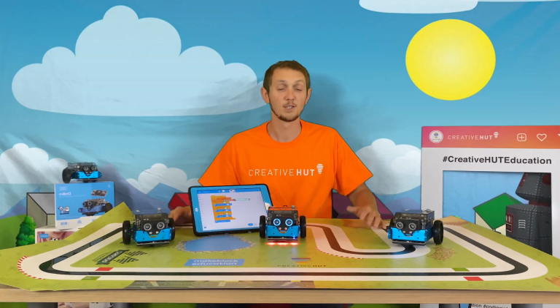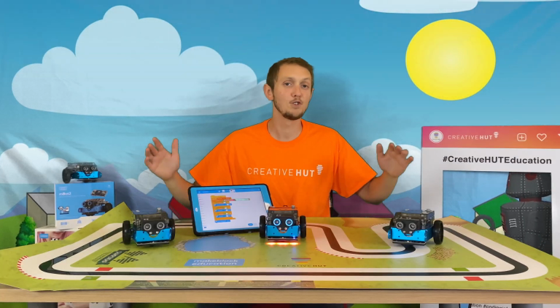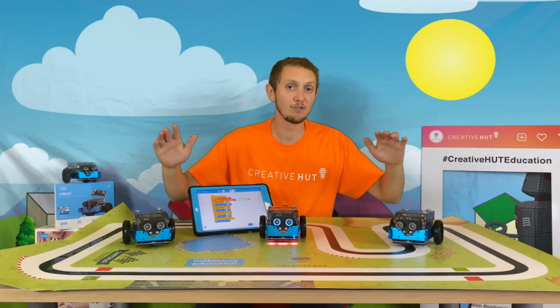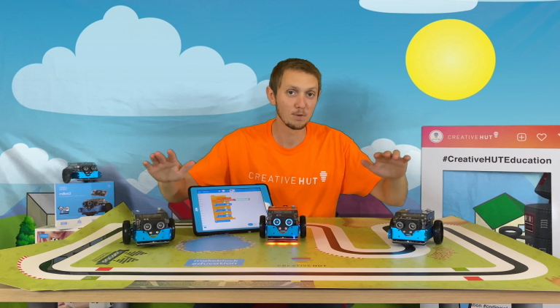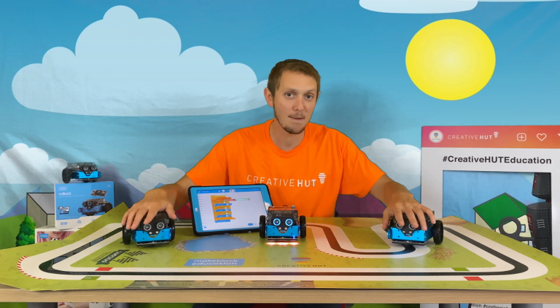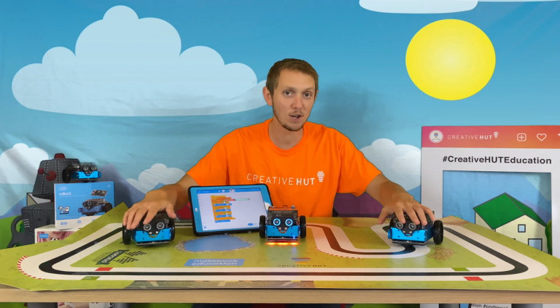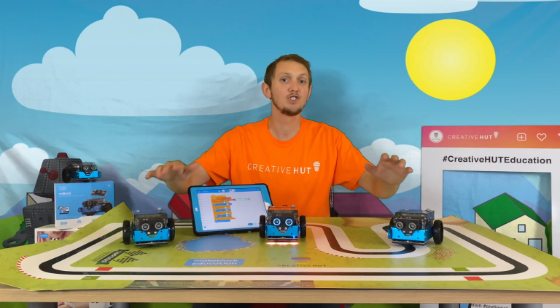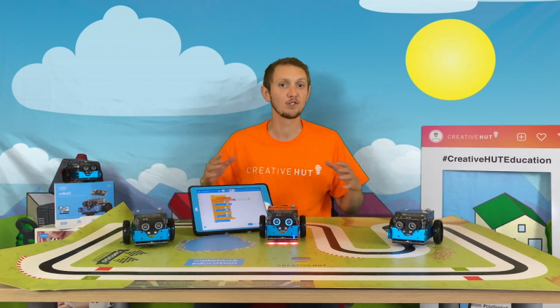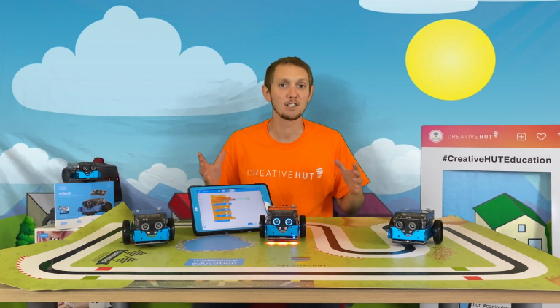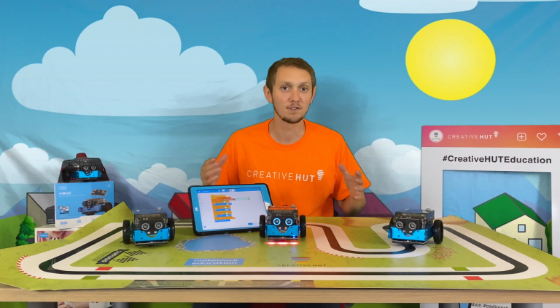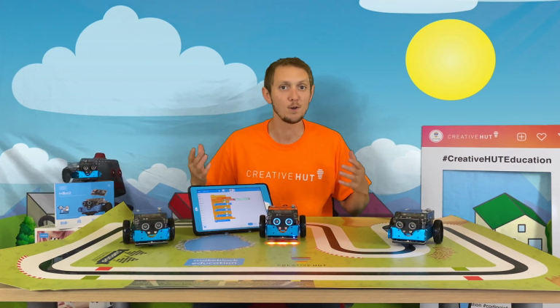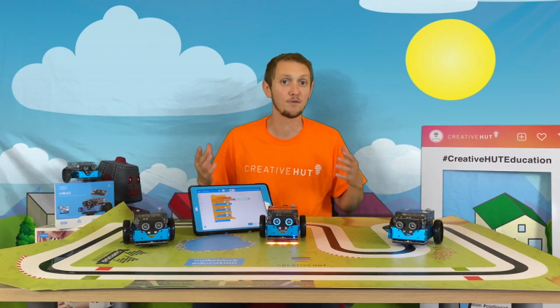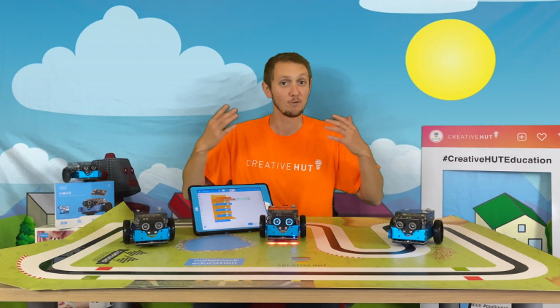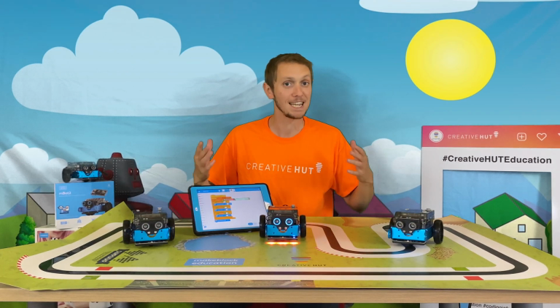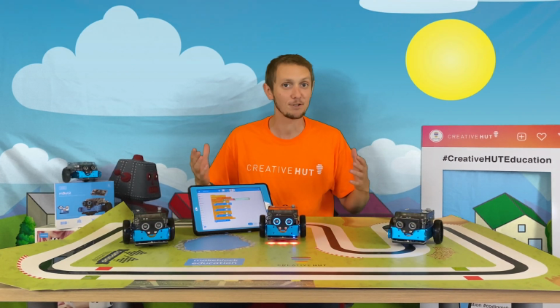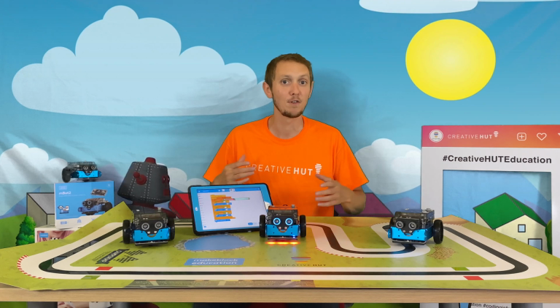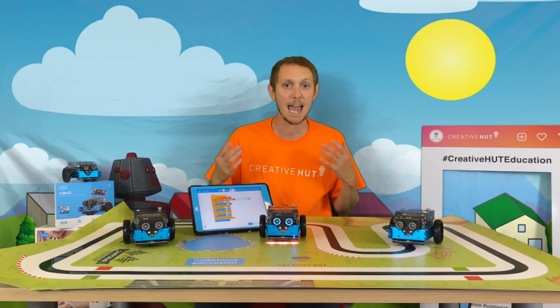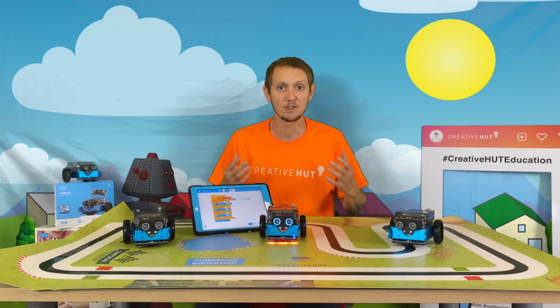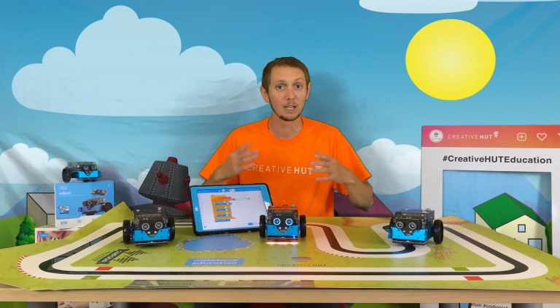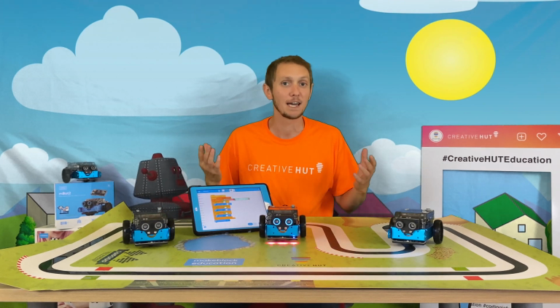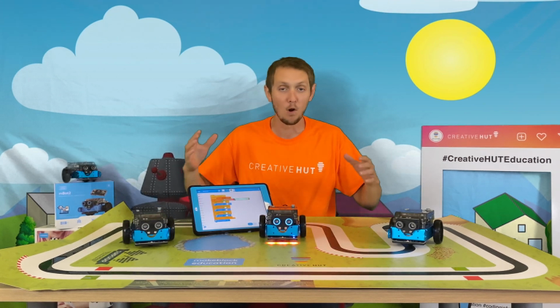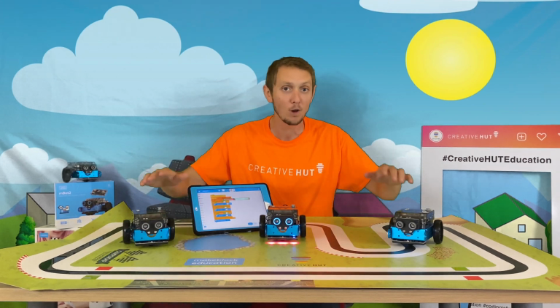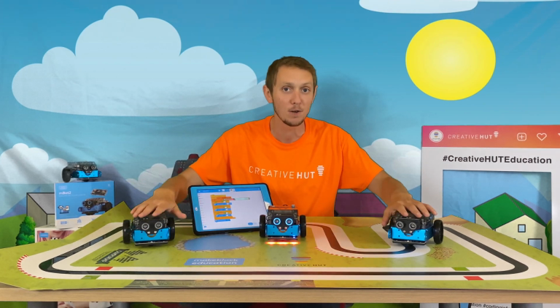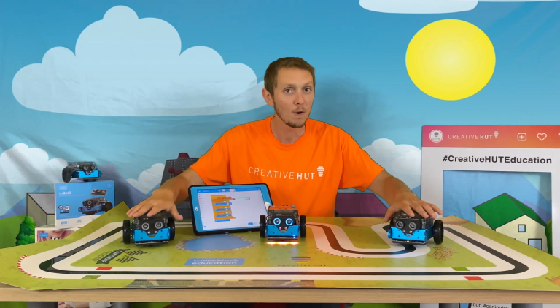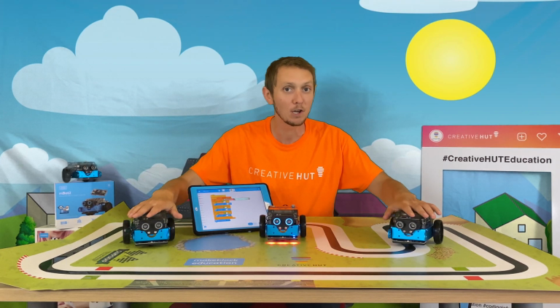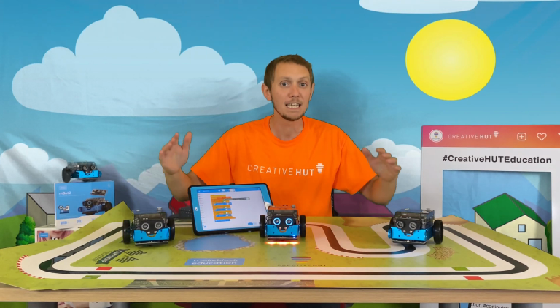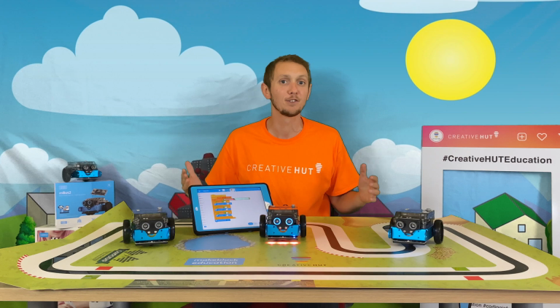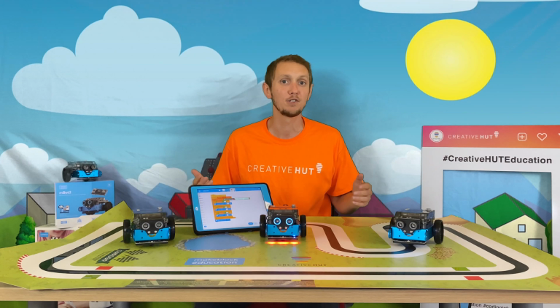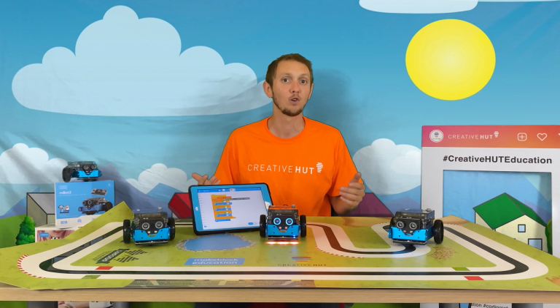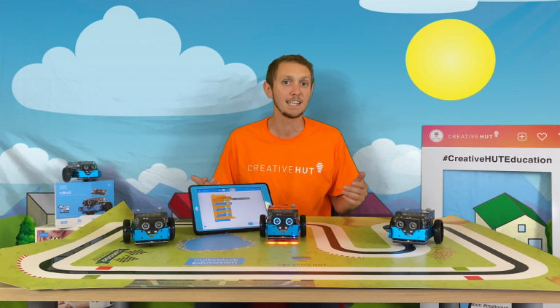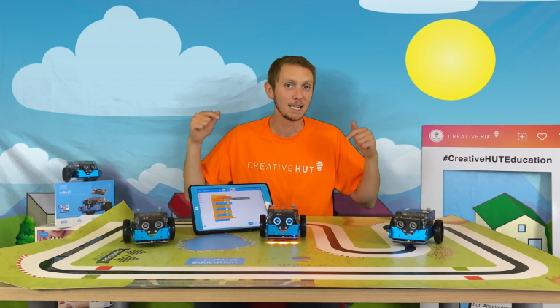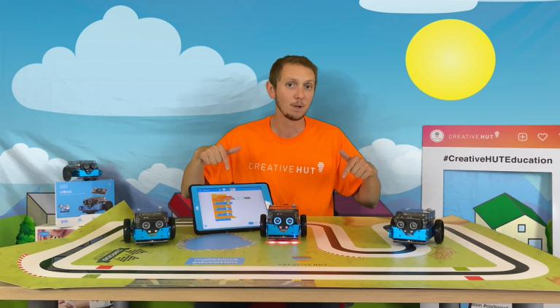I hope you've enjoyed our introduction to the brilliant M-Bot 2. This is just scratching the surface of what you can do with the robot in the classroom. If you've got any questions and would like to find out more about what you can do with M-Bot 2, please do get in touch with us — you can find all the details in the bio below.